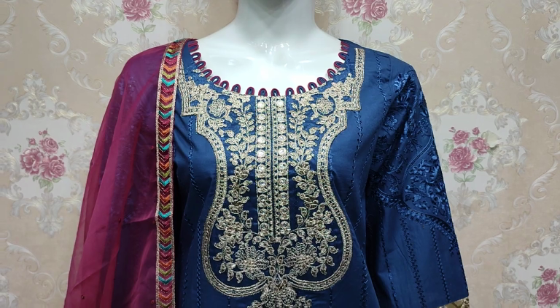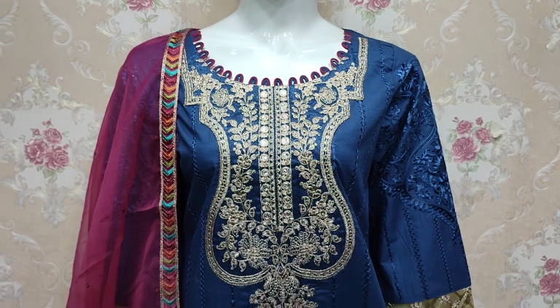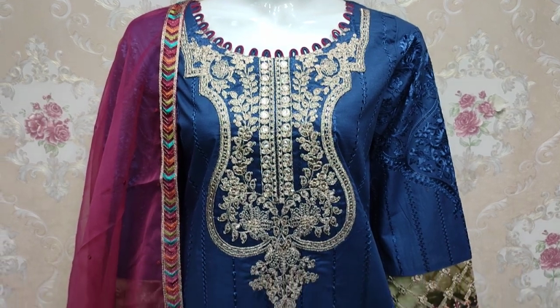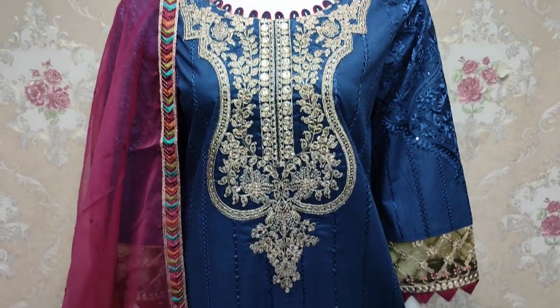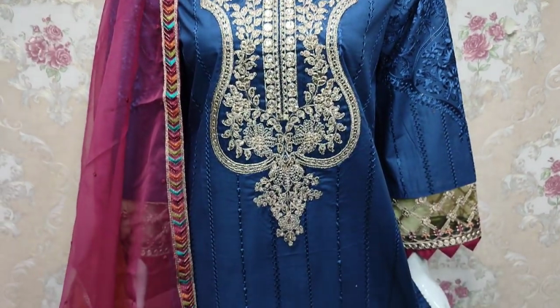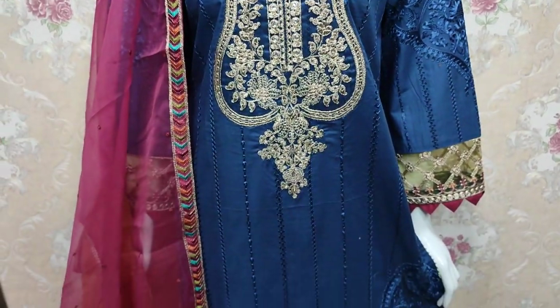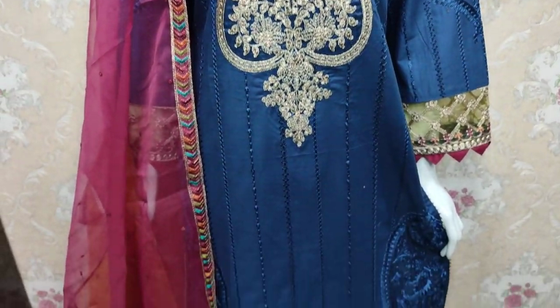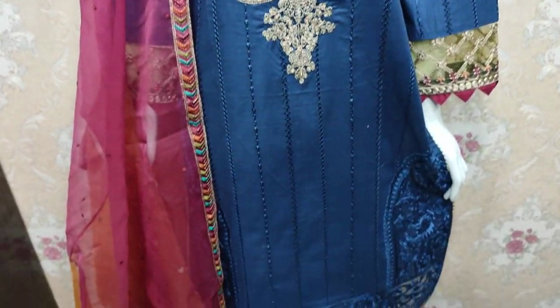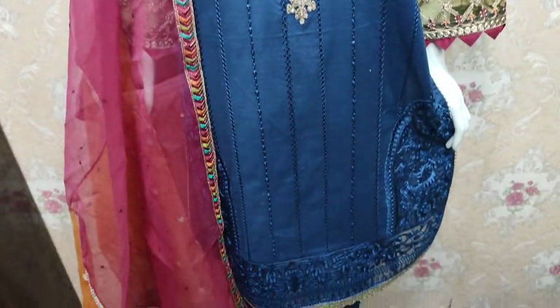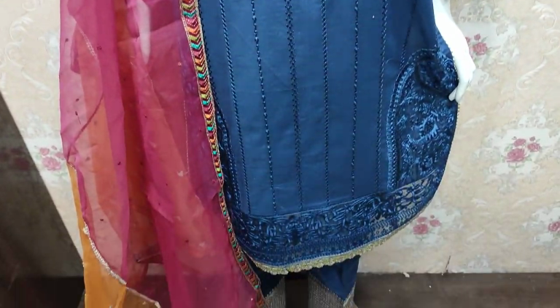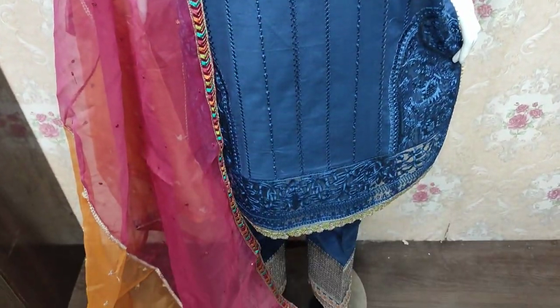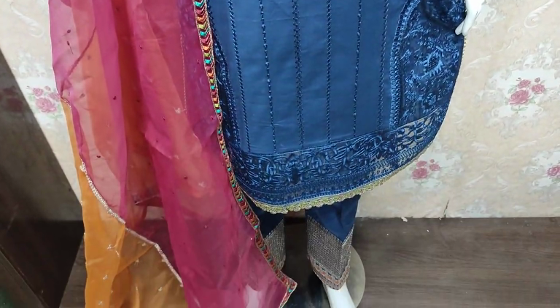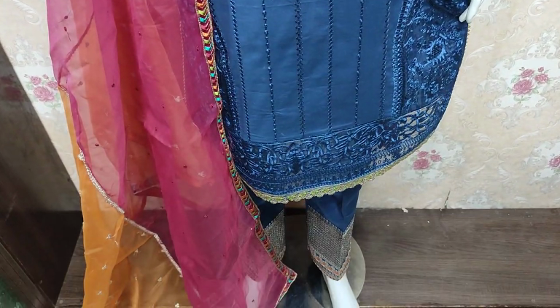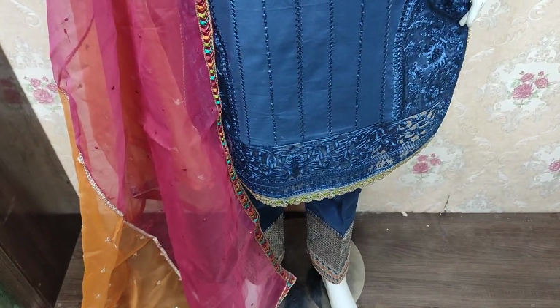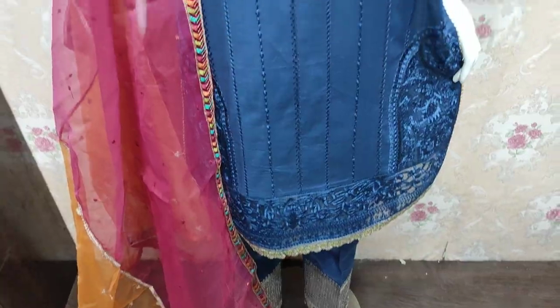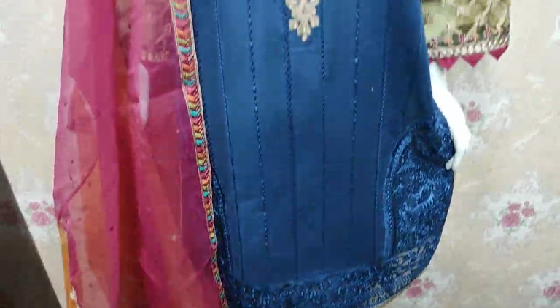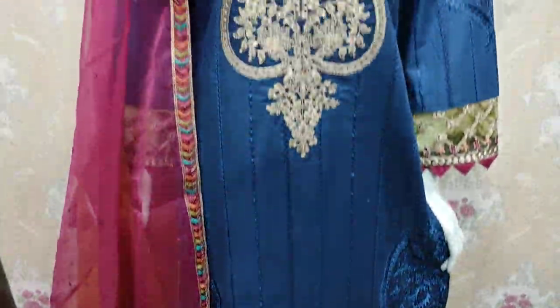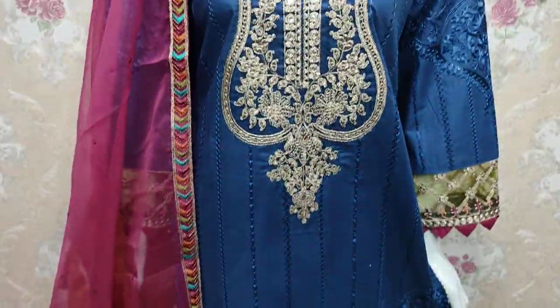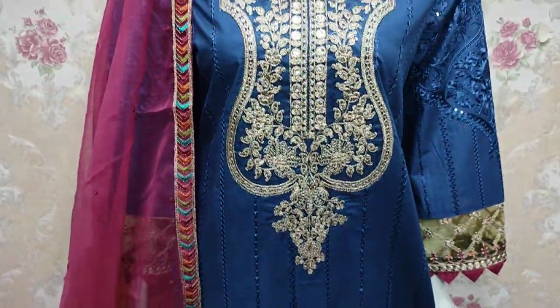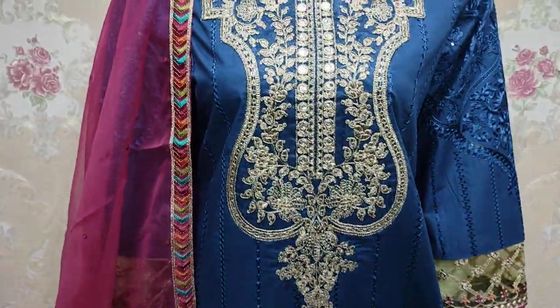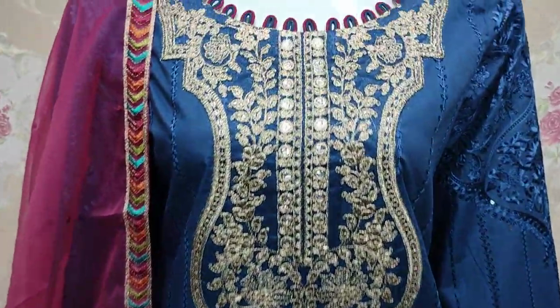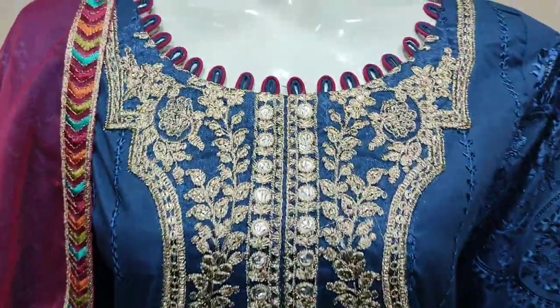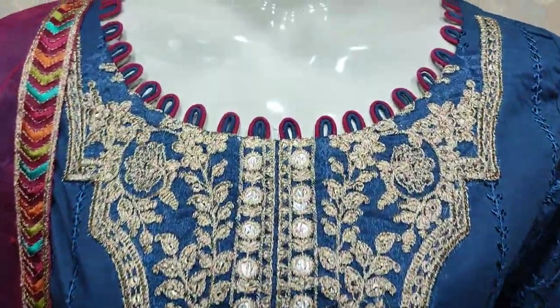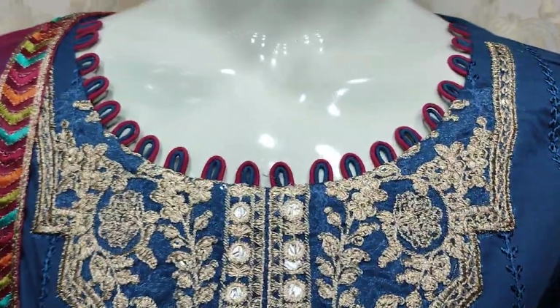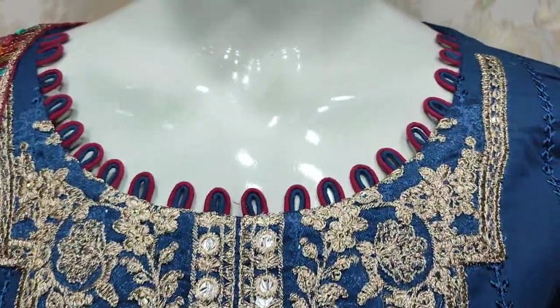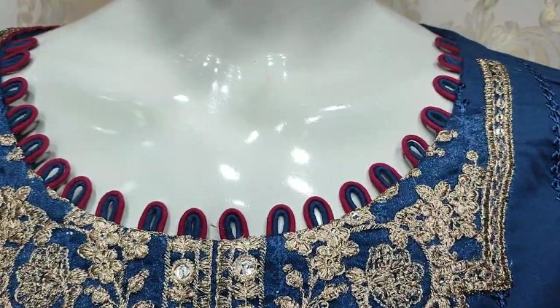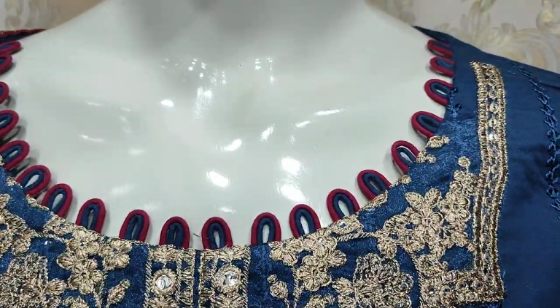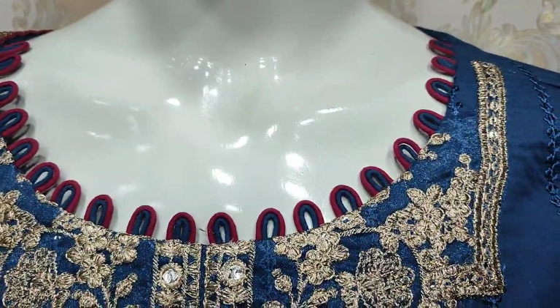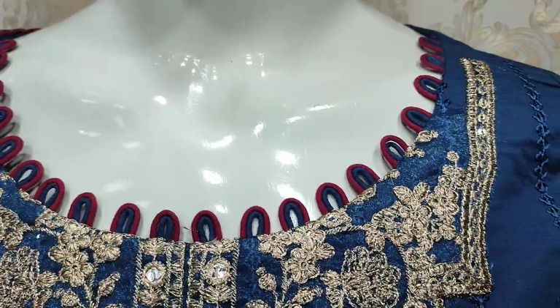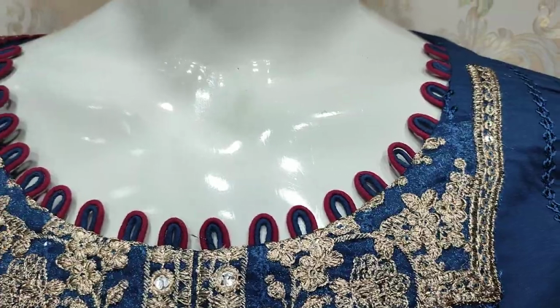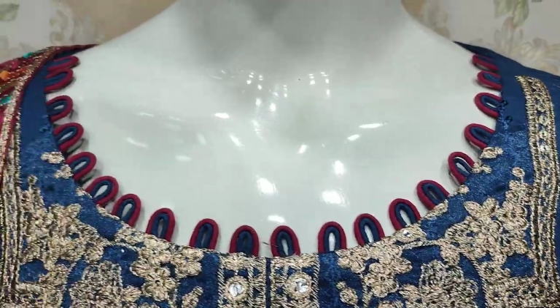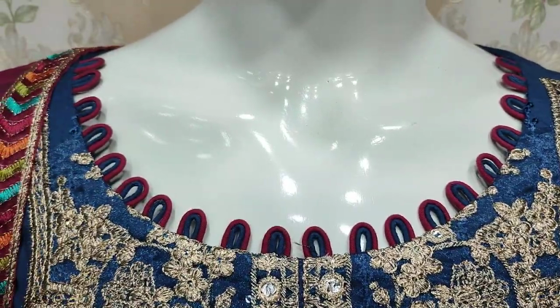Assalamu alaikum everyone, Abdul Qadir here in the Sakafat Collection. Here is a new edition of Cotton Fins — Summer Cotton Fabric, and this is the stitching style.